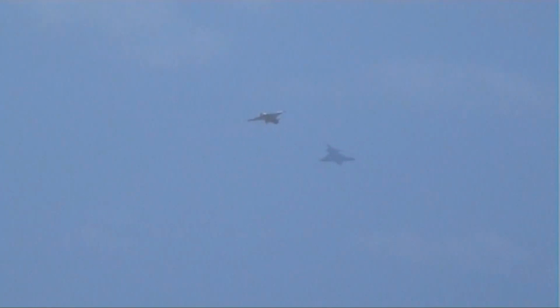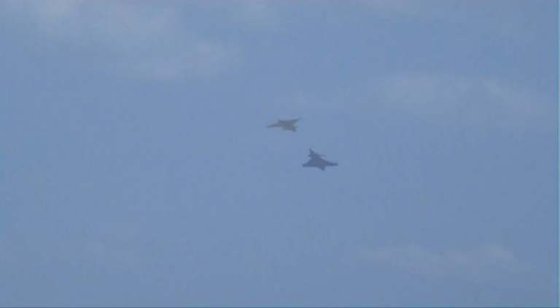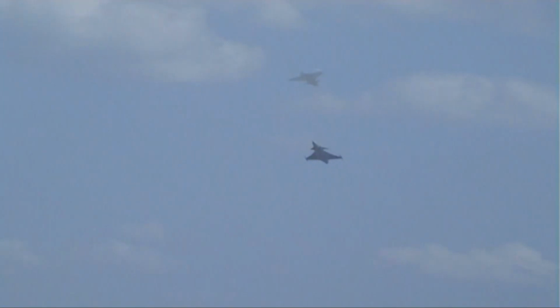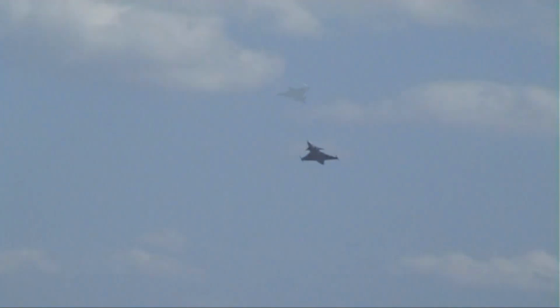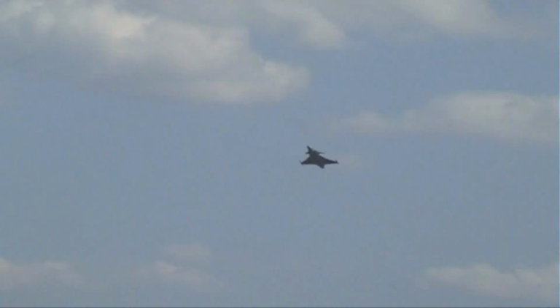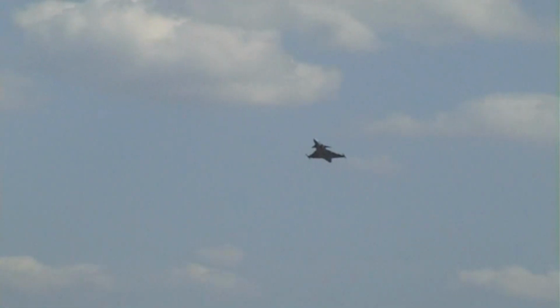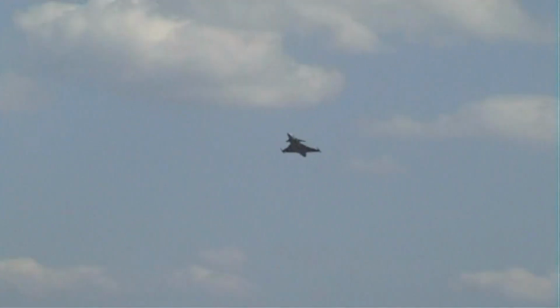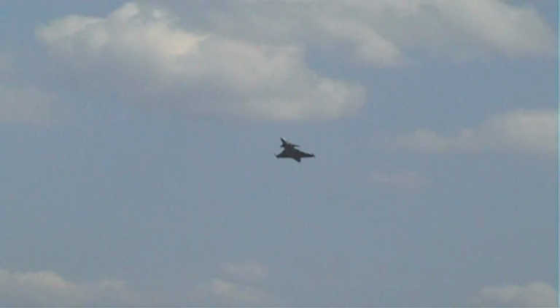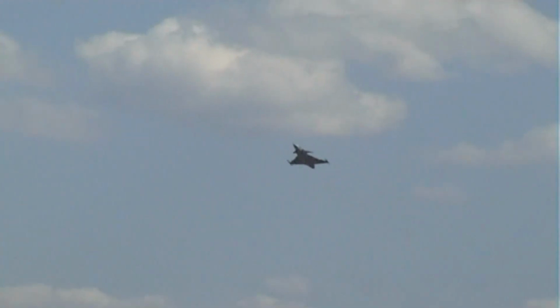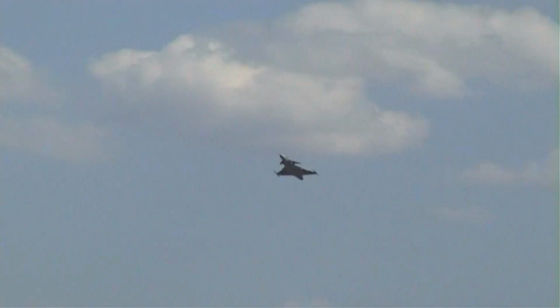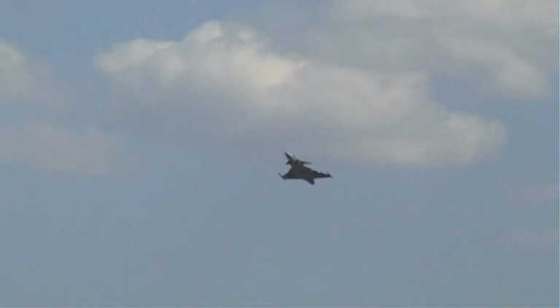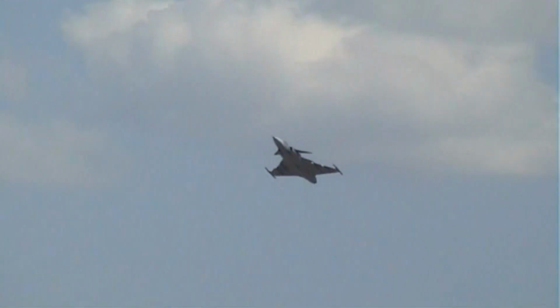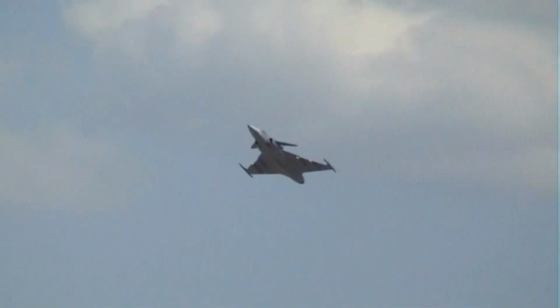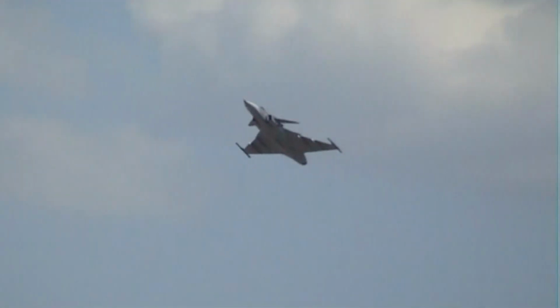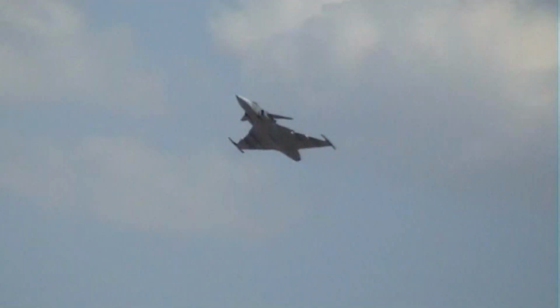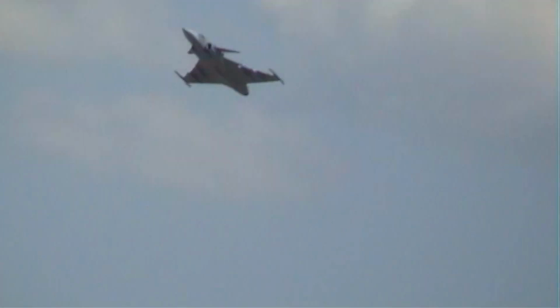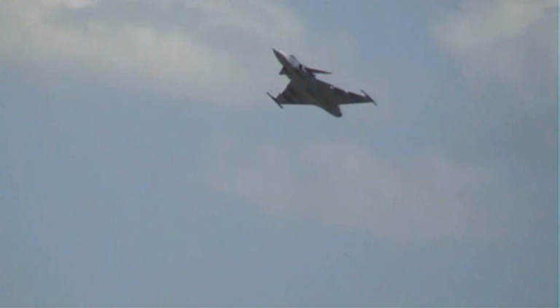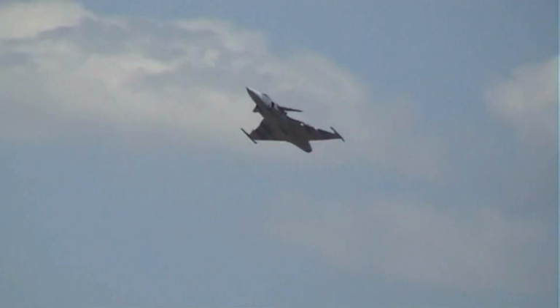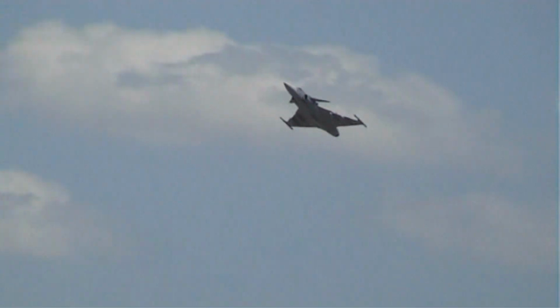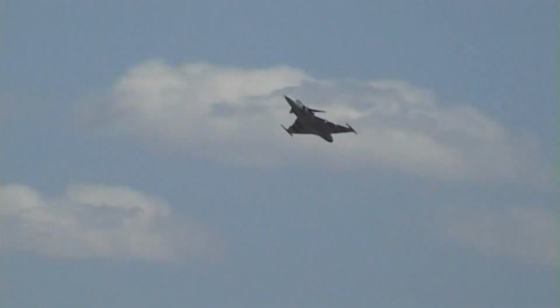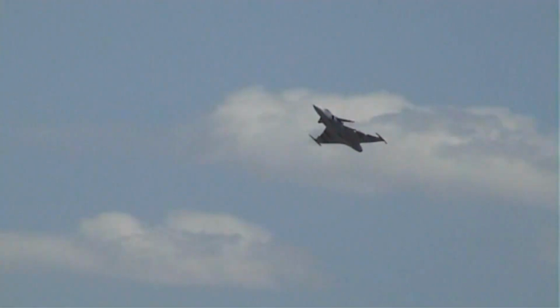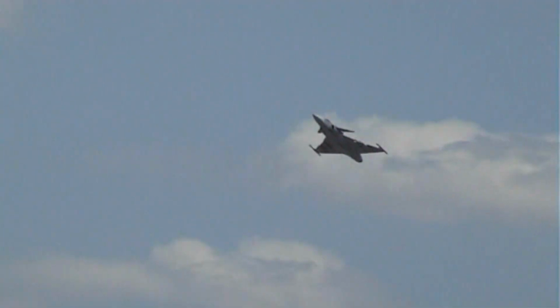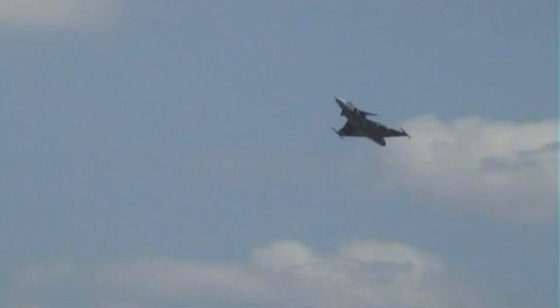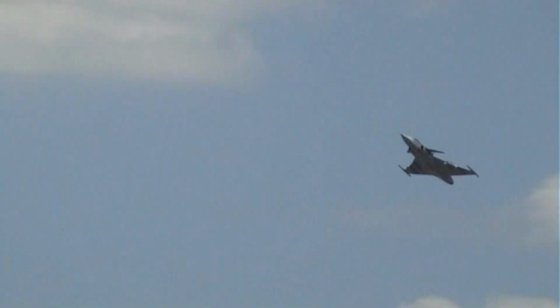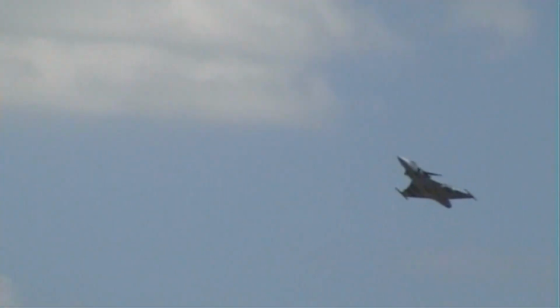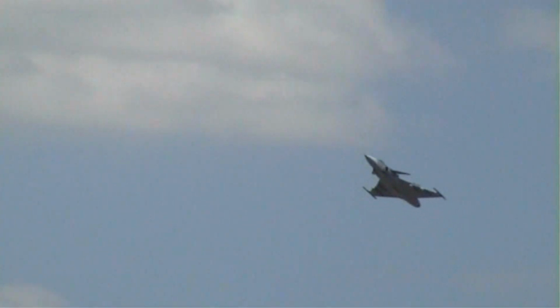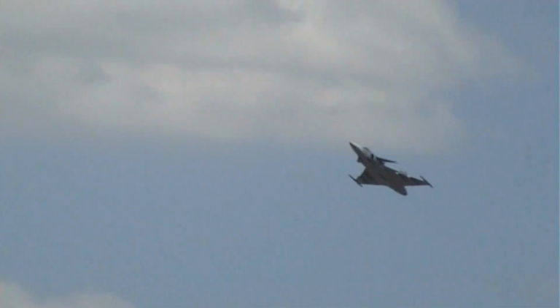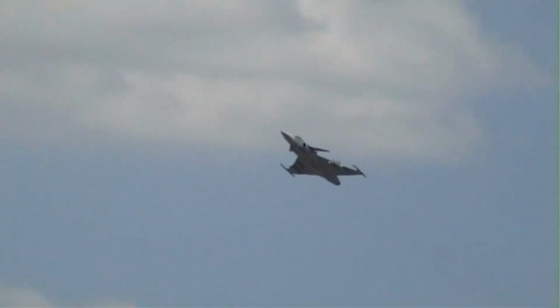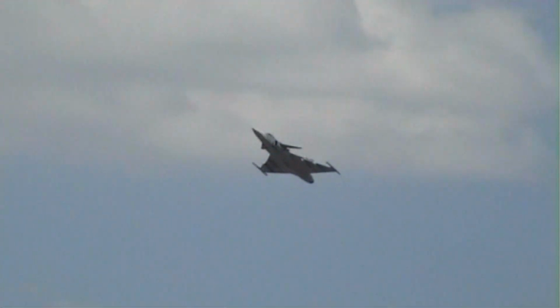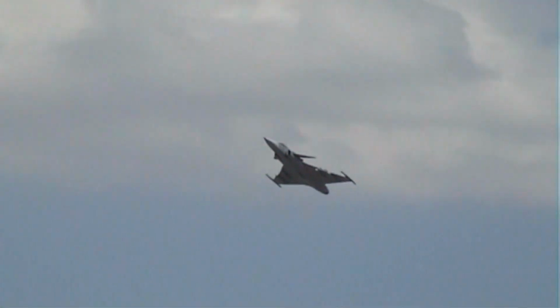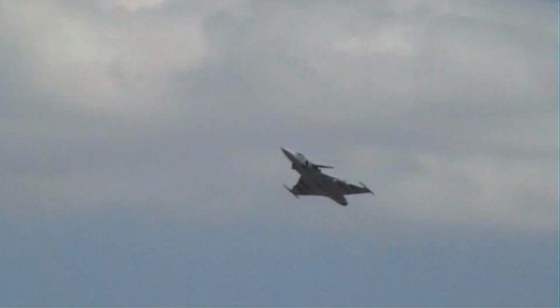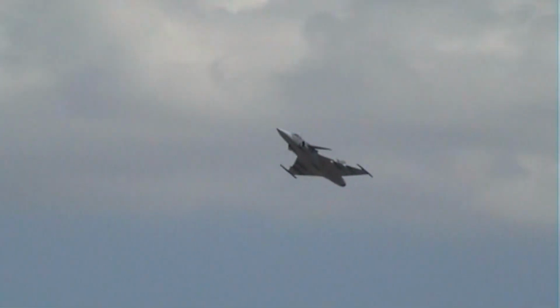It's a runway it can operate from. It's not restricted to long runways. It can operate even from roads, and the Swedes still train for that. They recently held an exercise near Gothenburg with that as the aim.